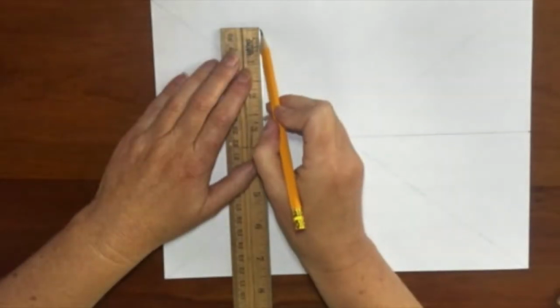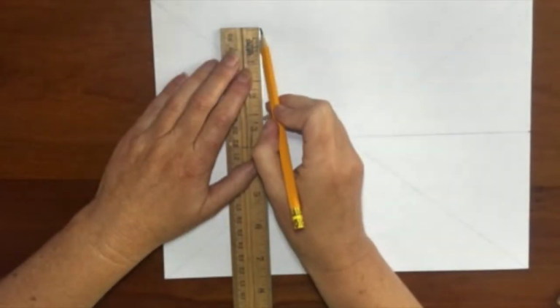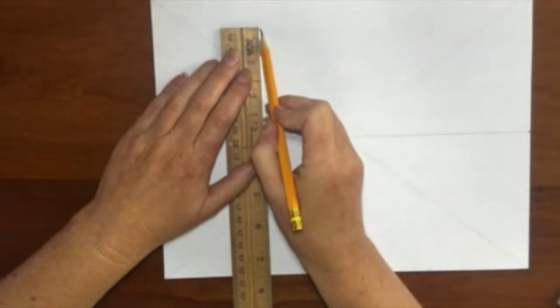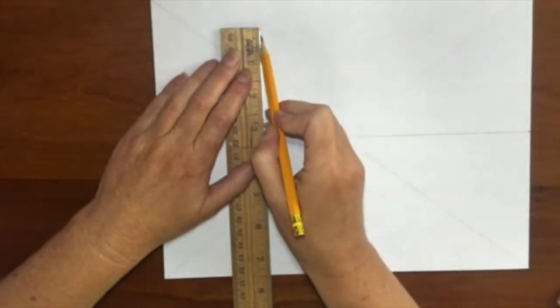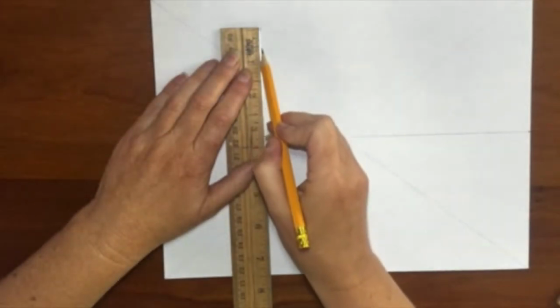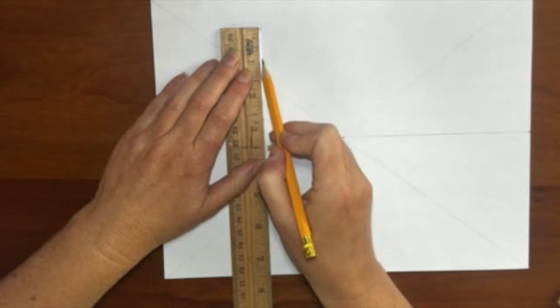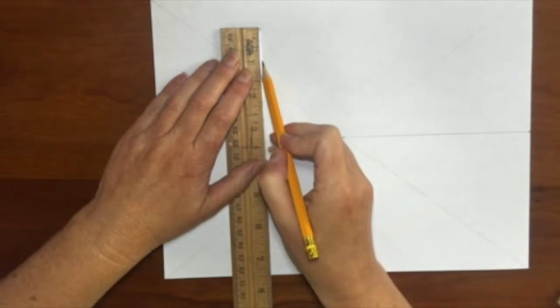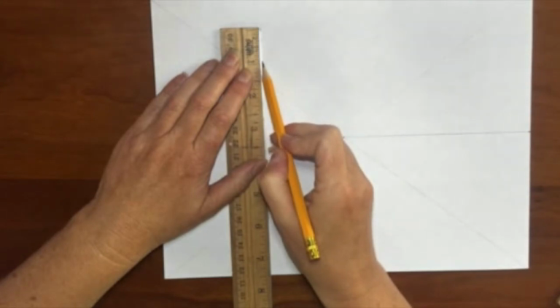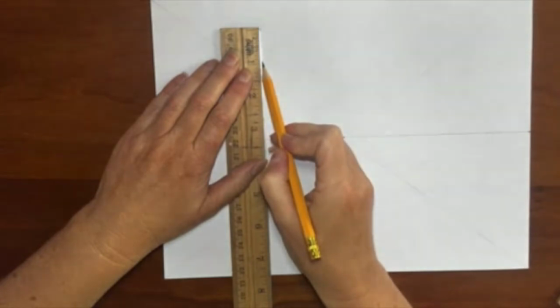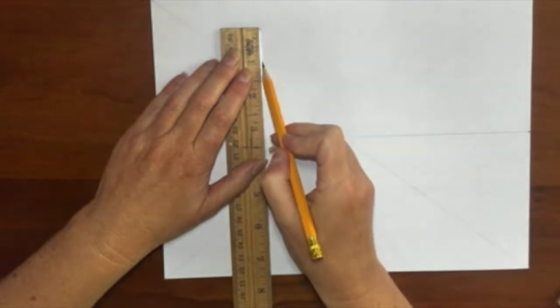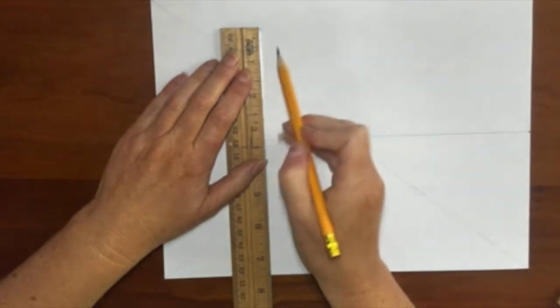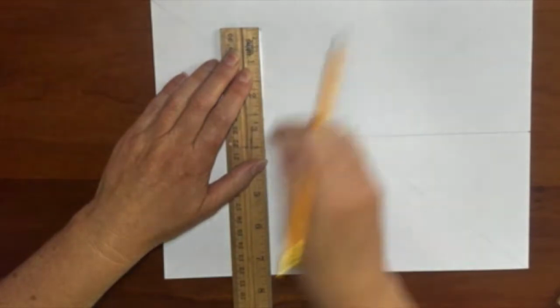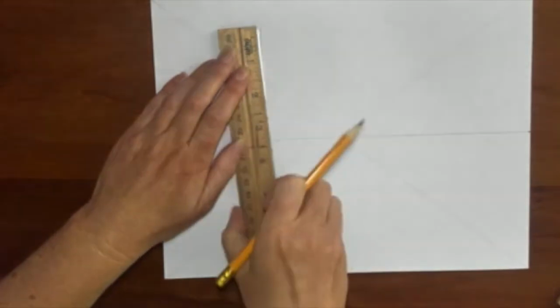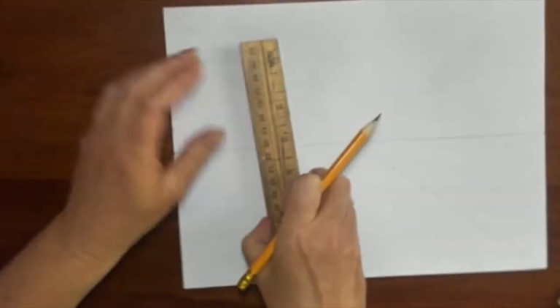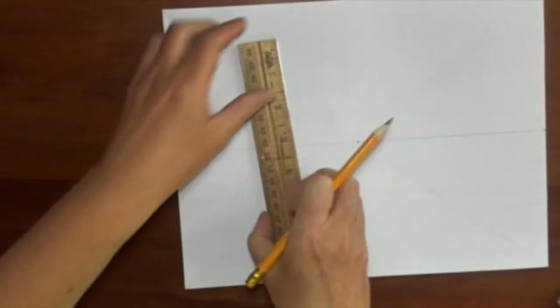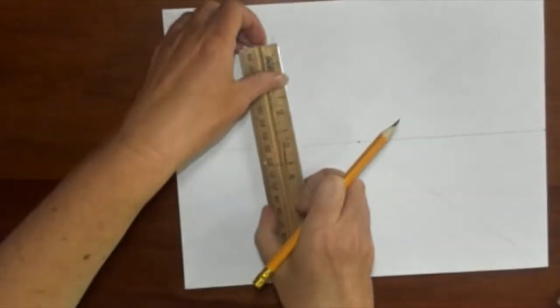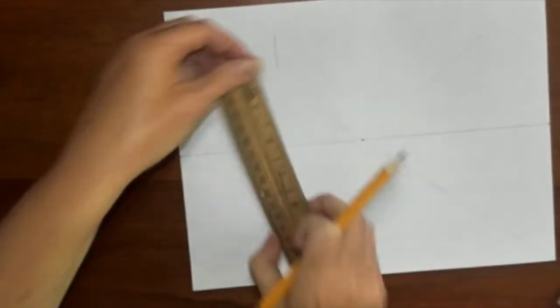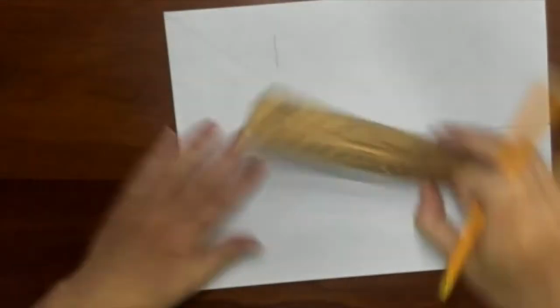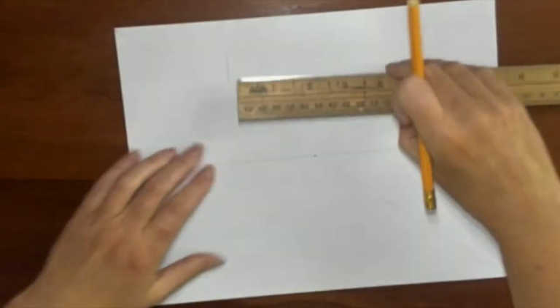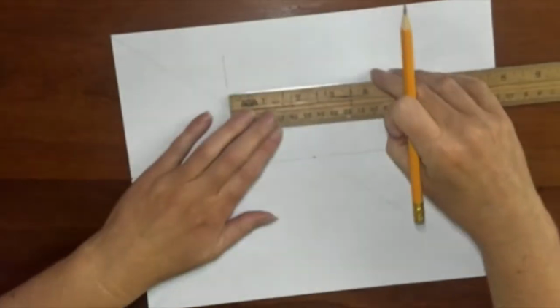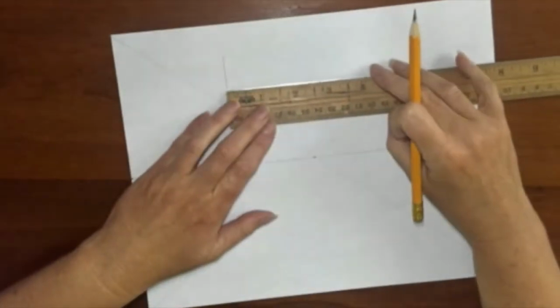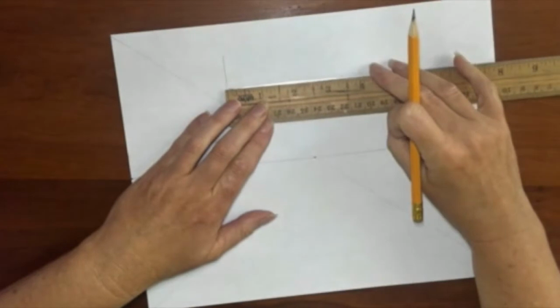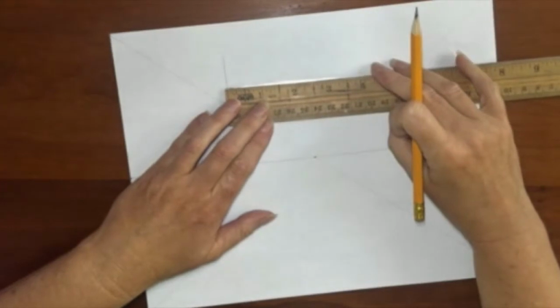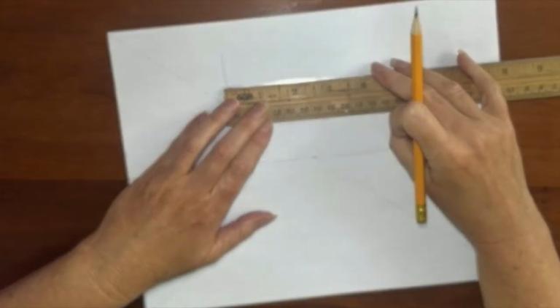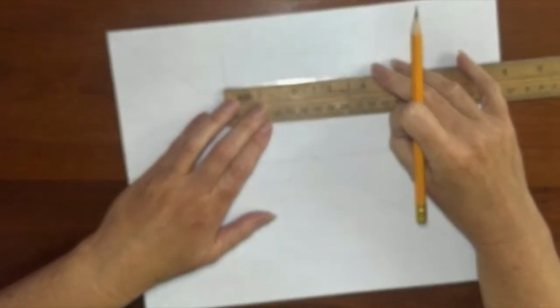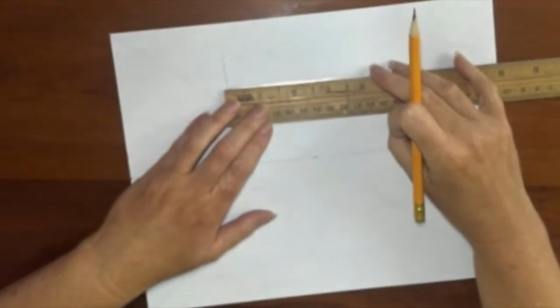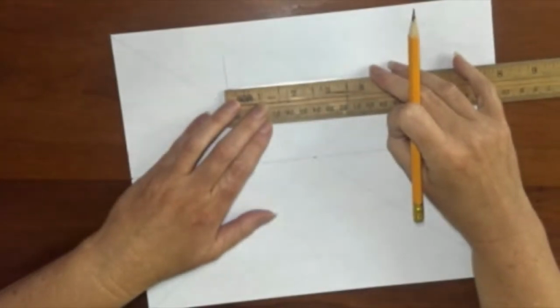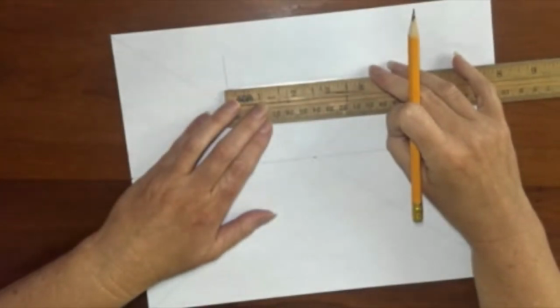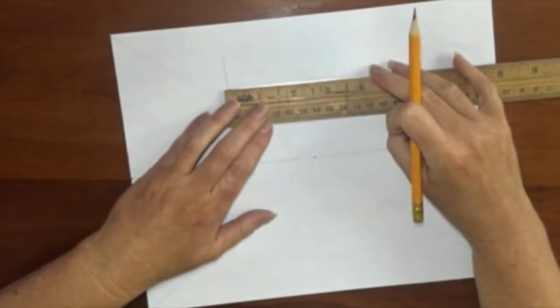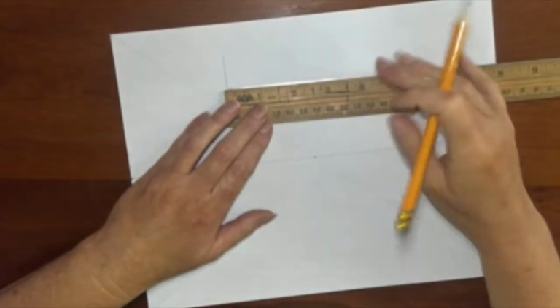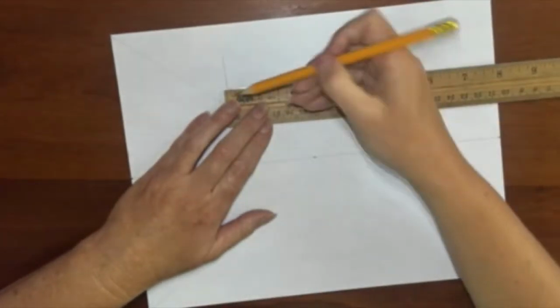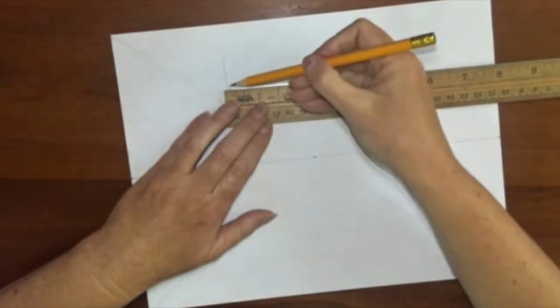We are drawing perfect cubes, so they will start with a perfect square that is parallel to the picture plane. All sides need to be parallel to the edges of the paper.